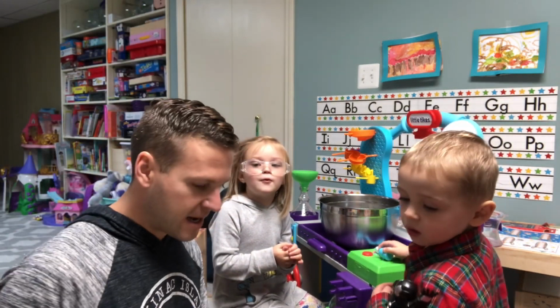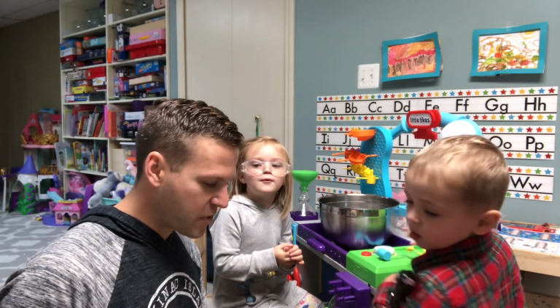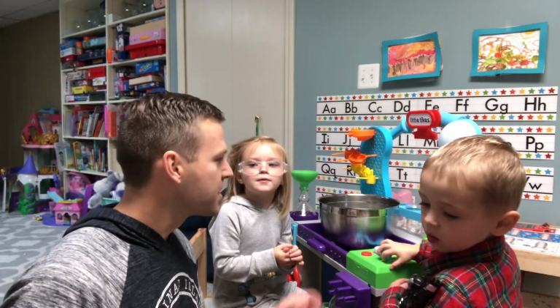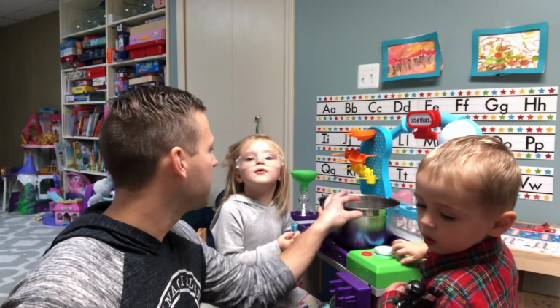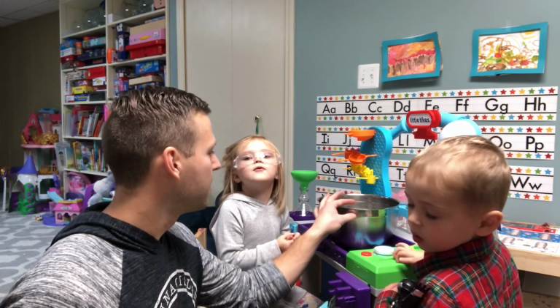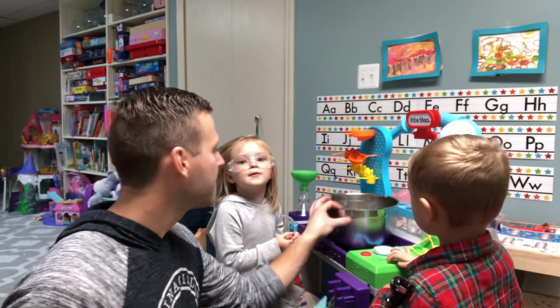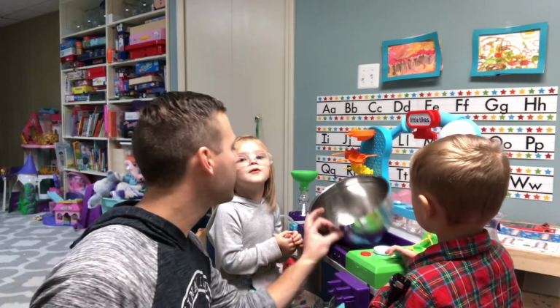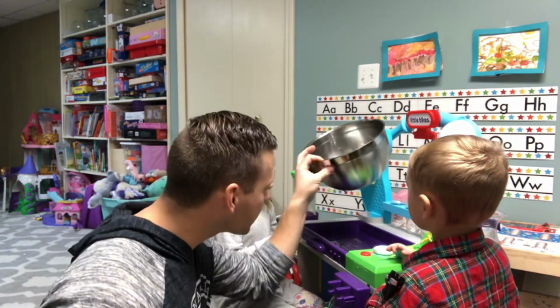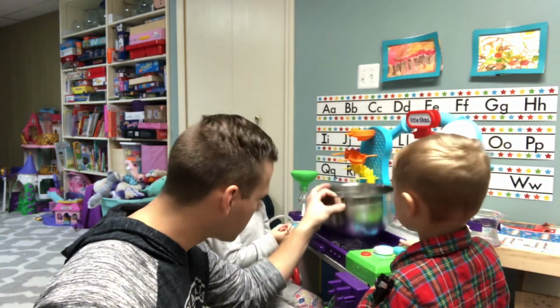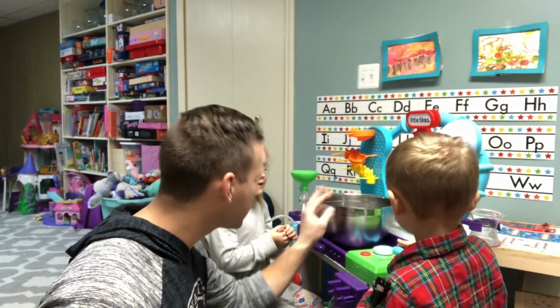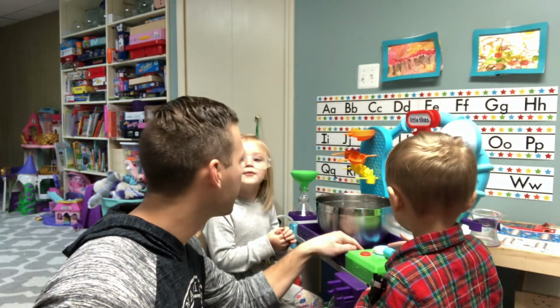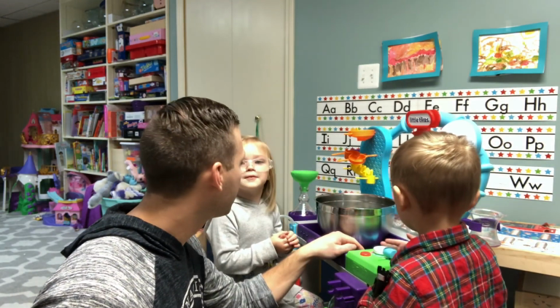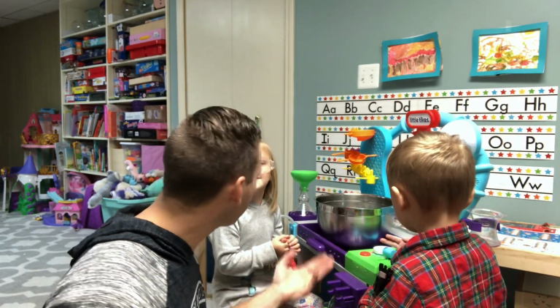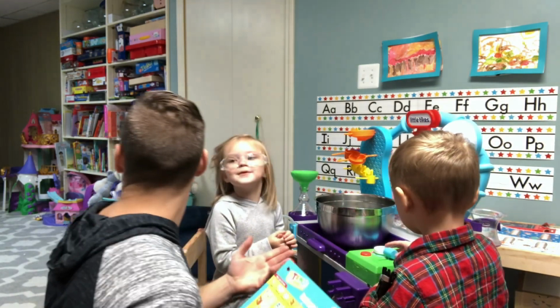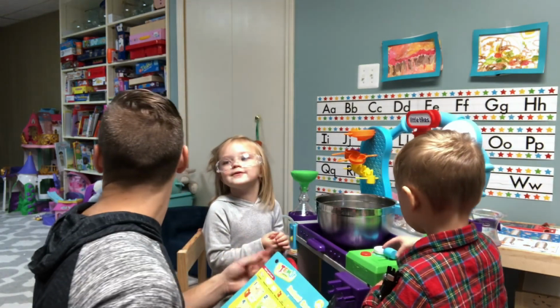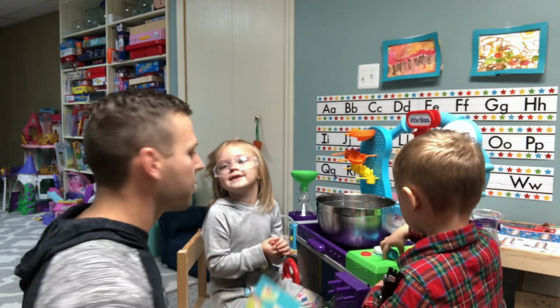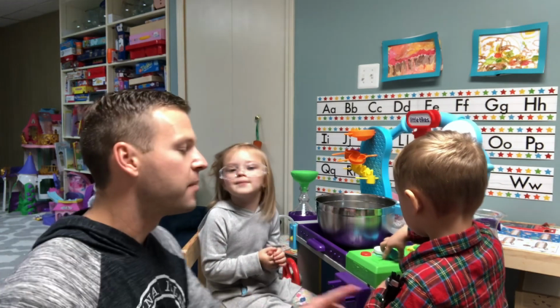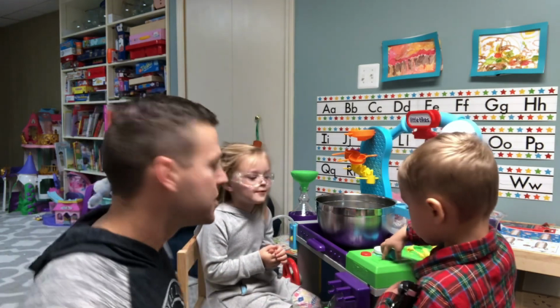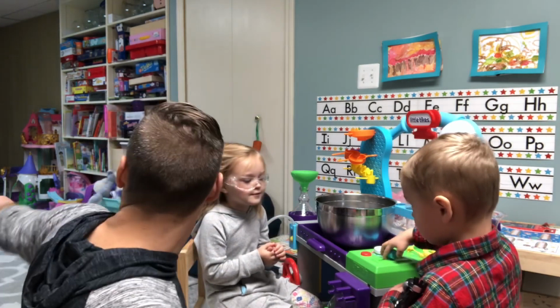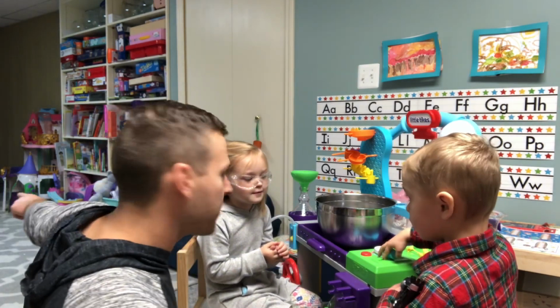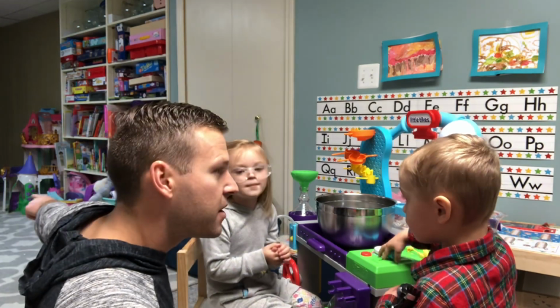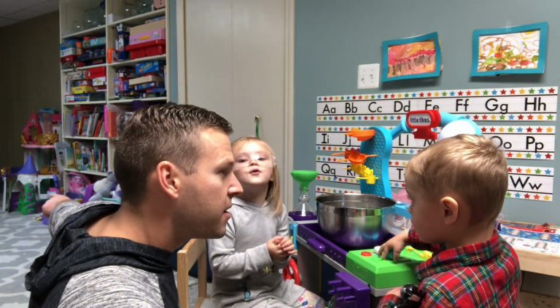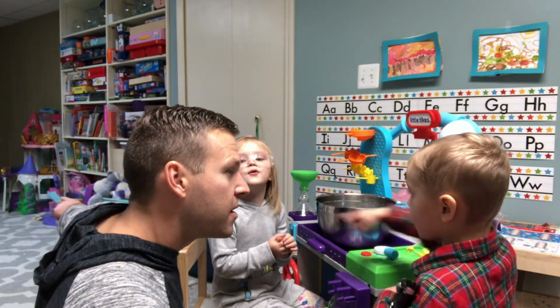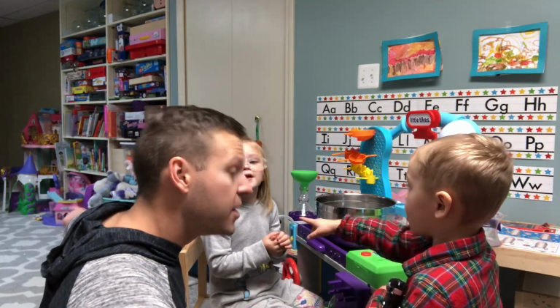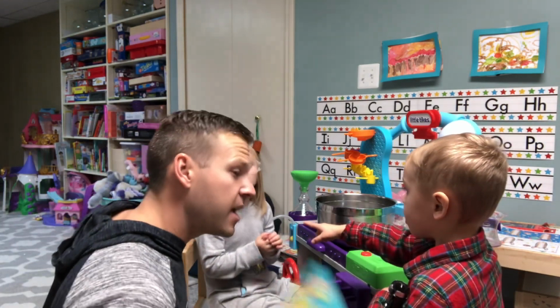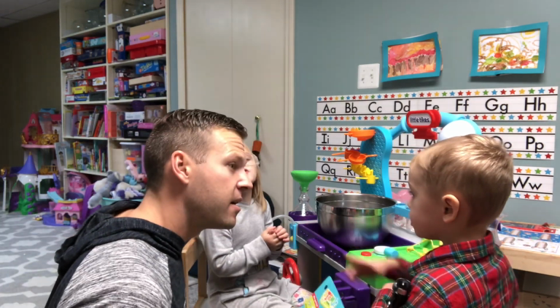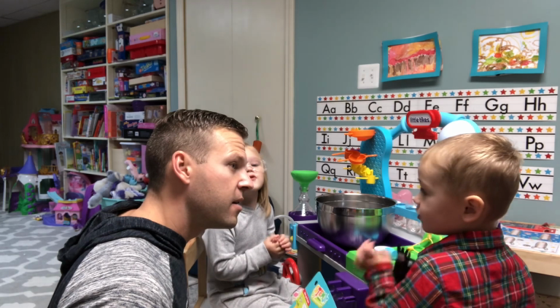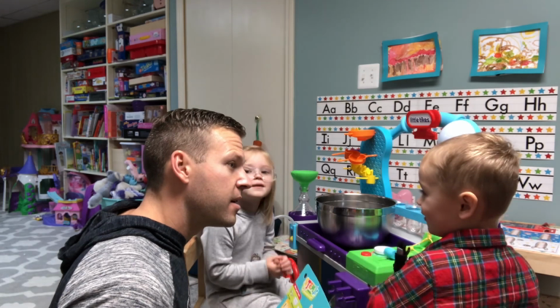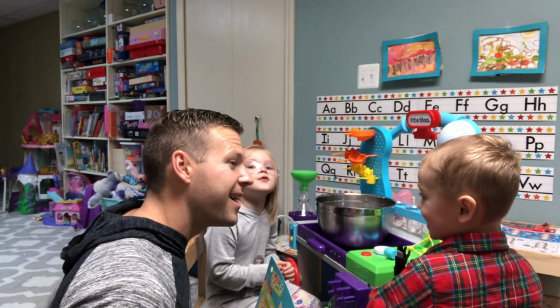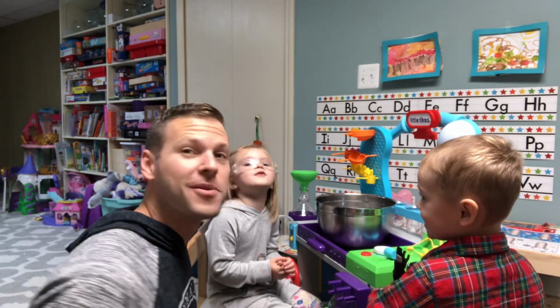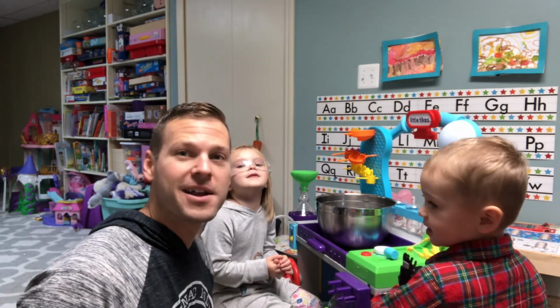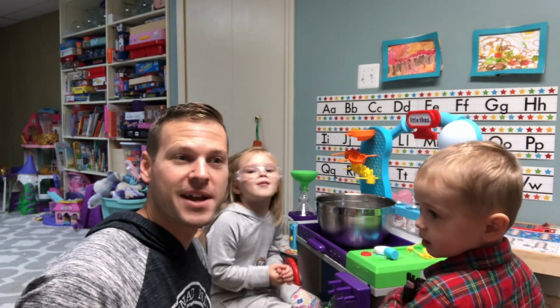Okay, Campbell, do you see the green spoon over there? Can you go get it? He says he can go and get it.